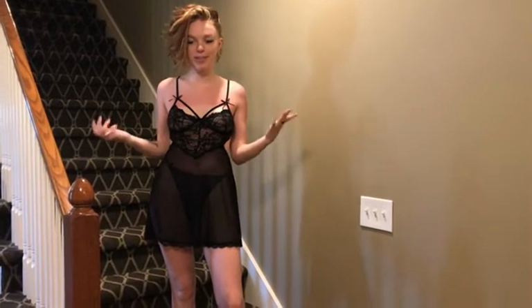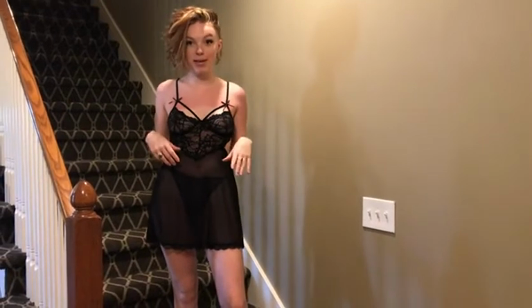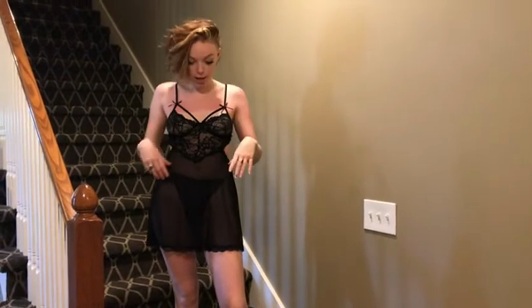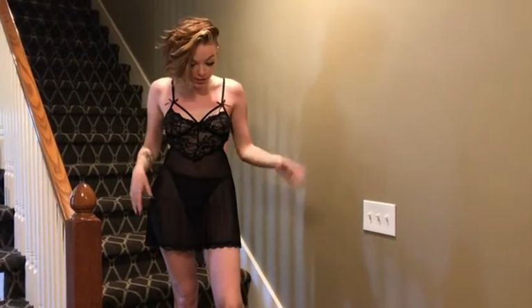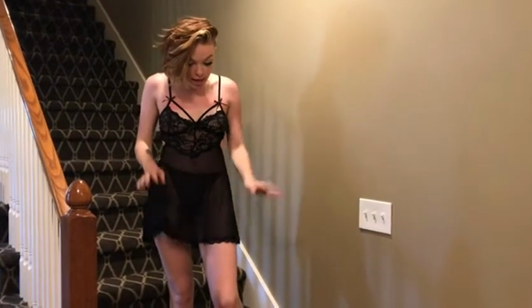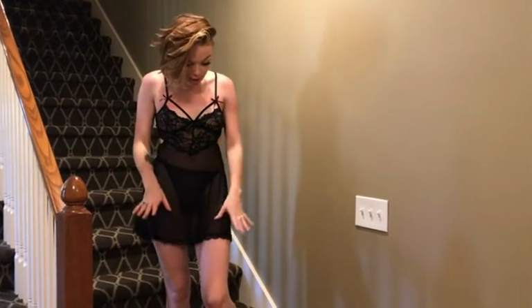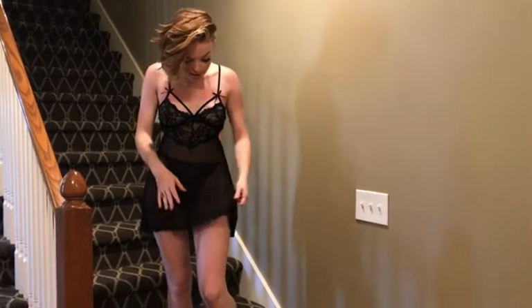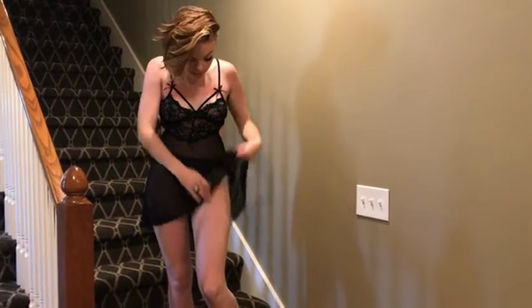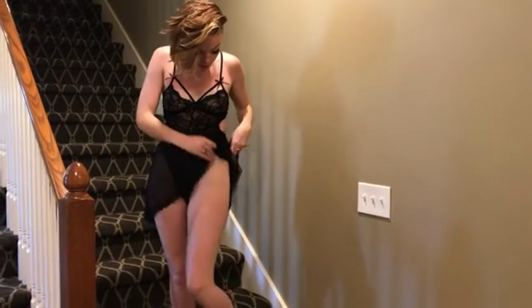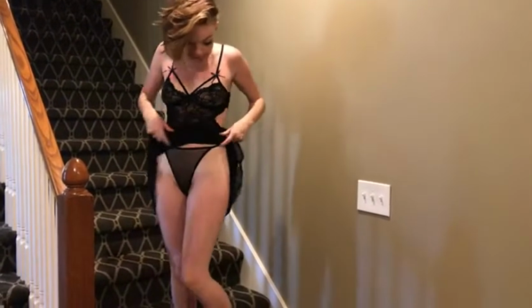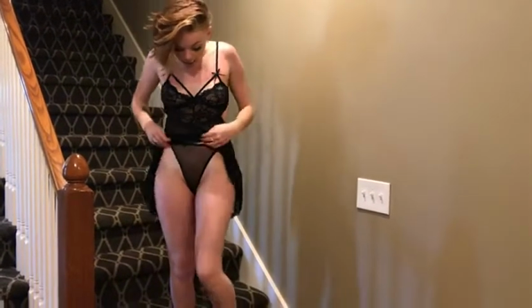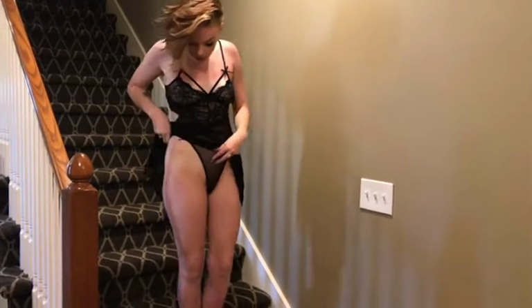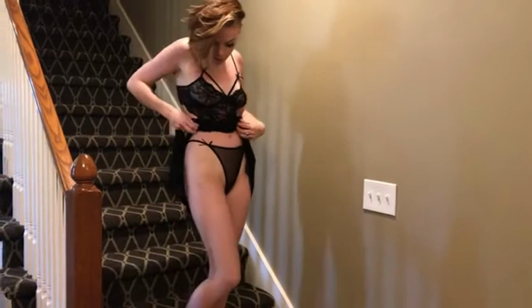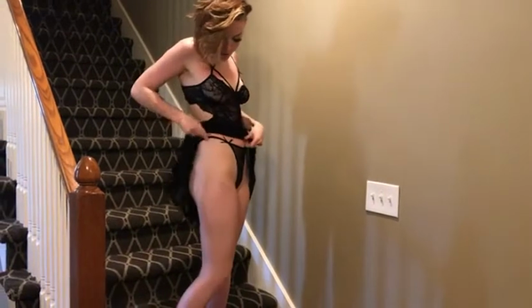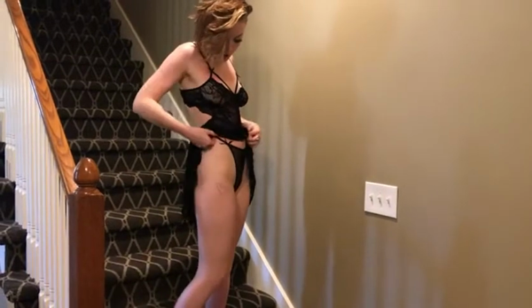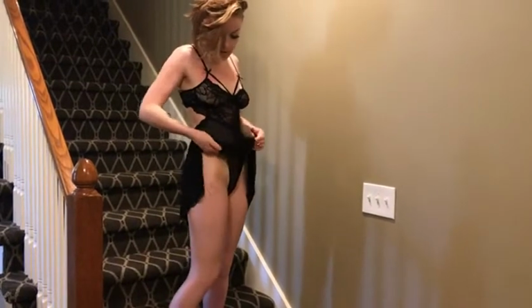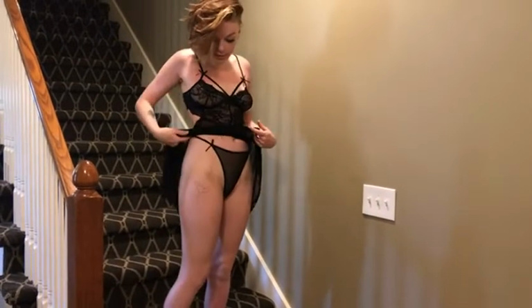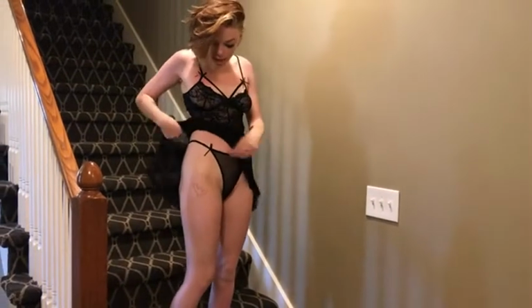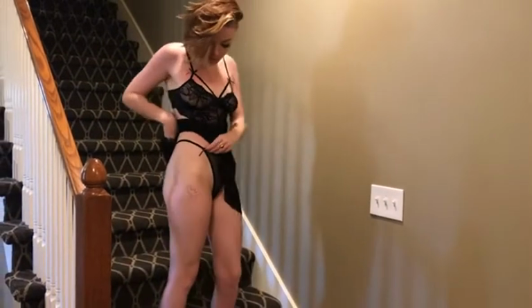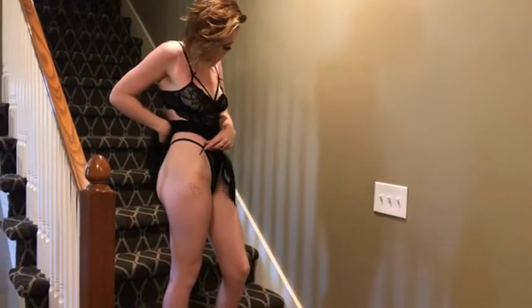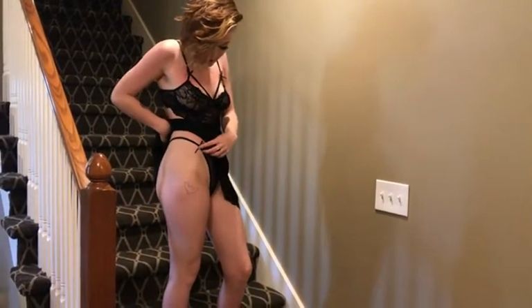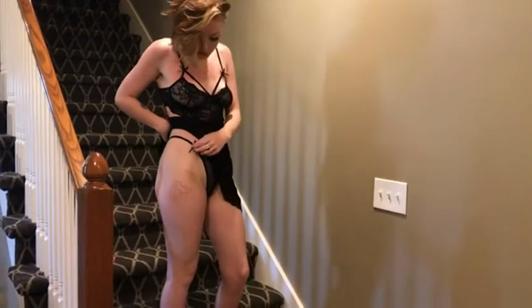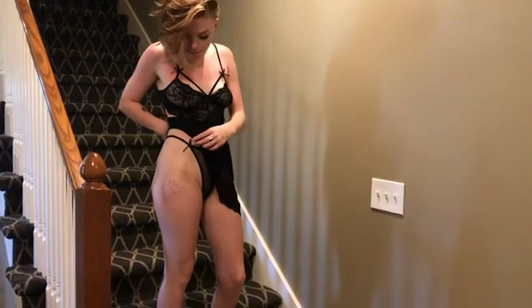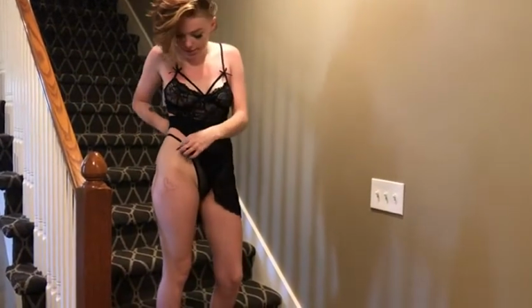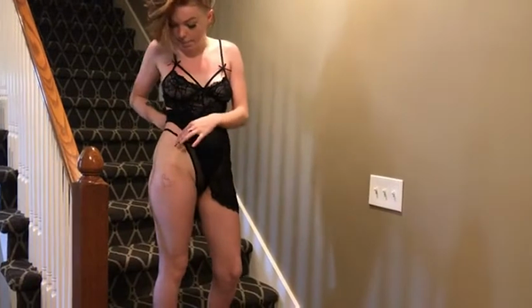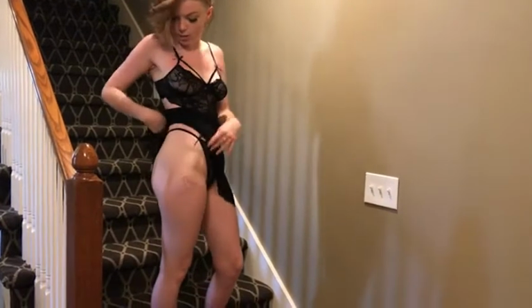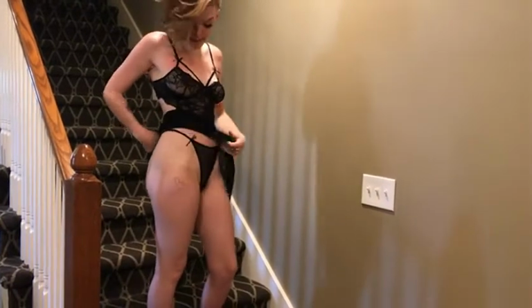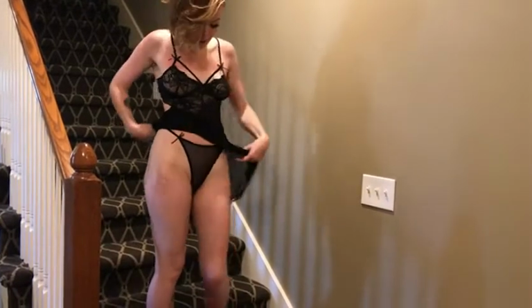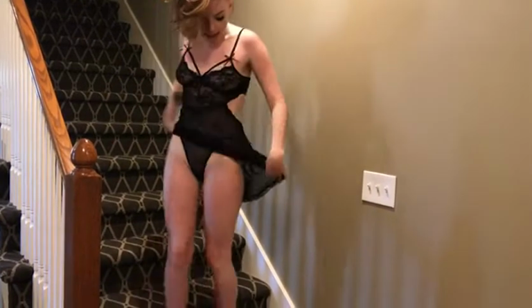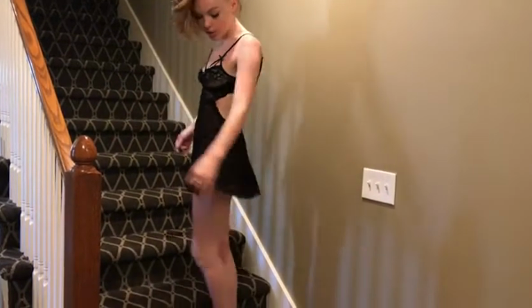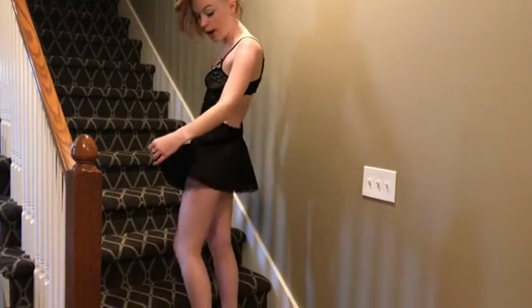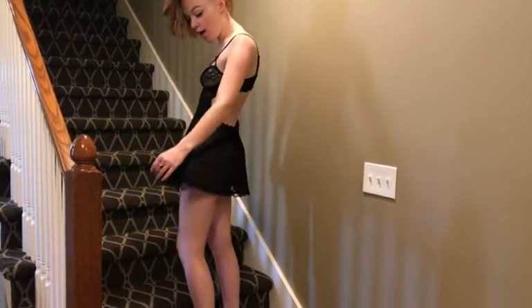So let's talk about all that it comes with. You can see I have these little cute black thongs on, and it comes with that as well. There's a cute little bow on the side there.